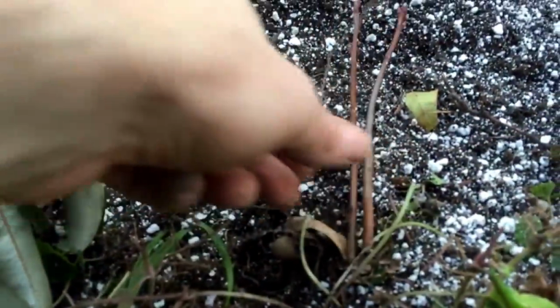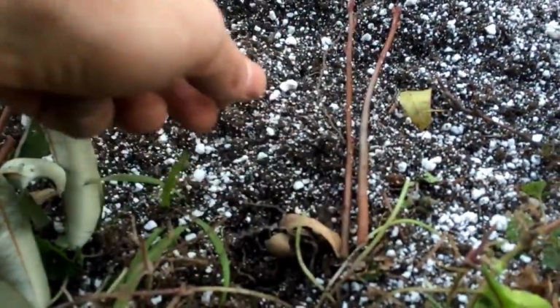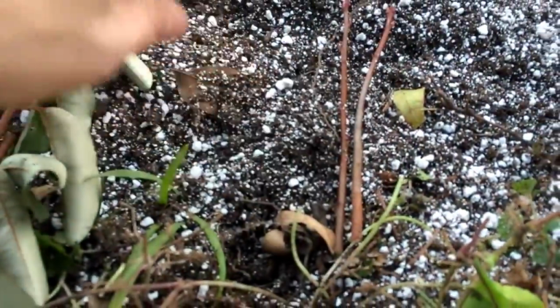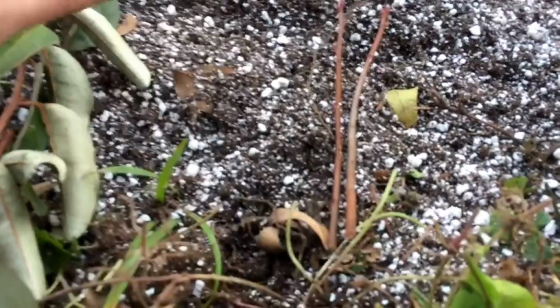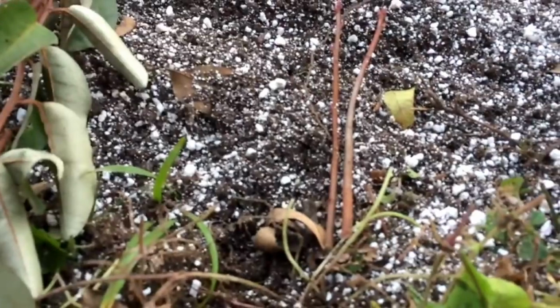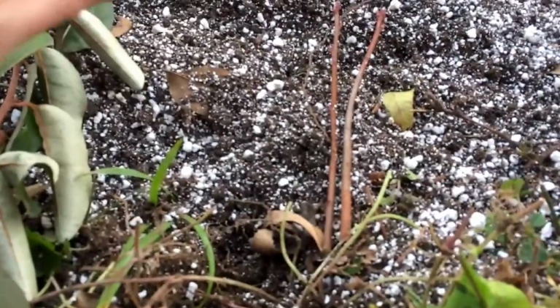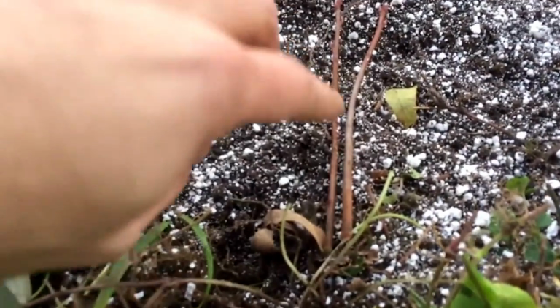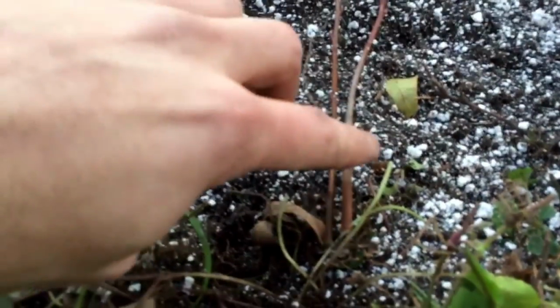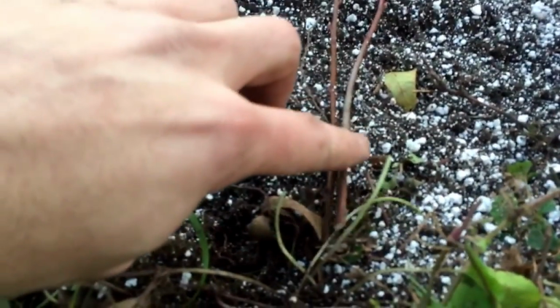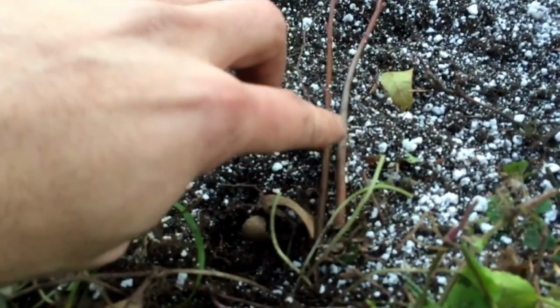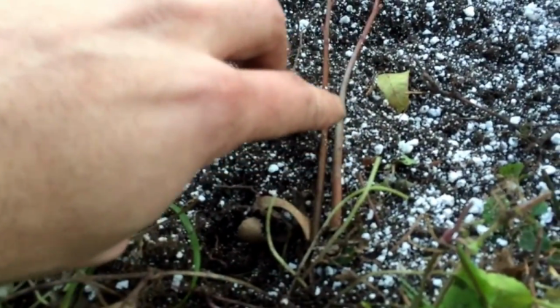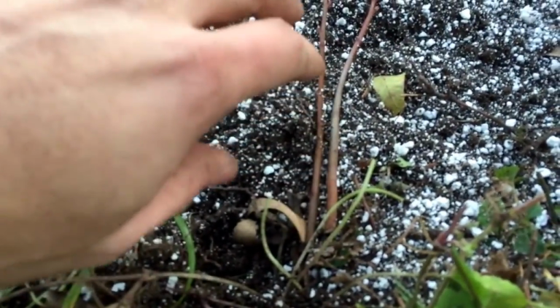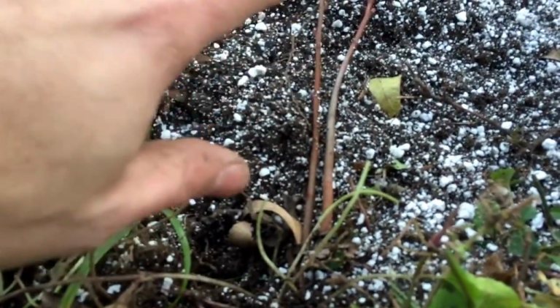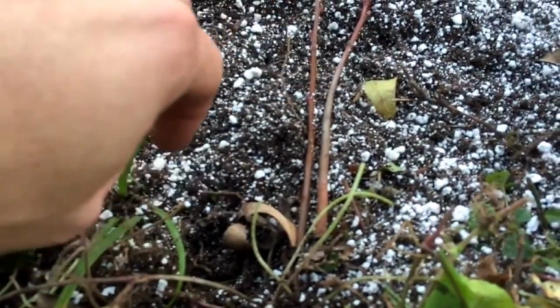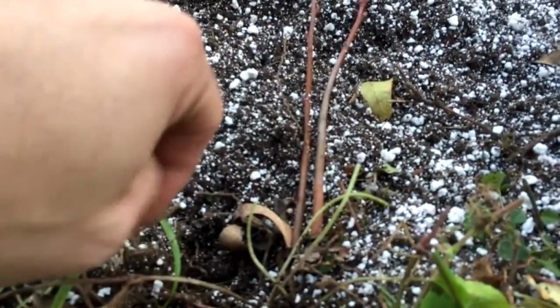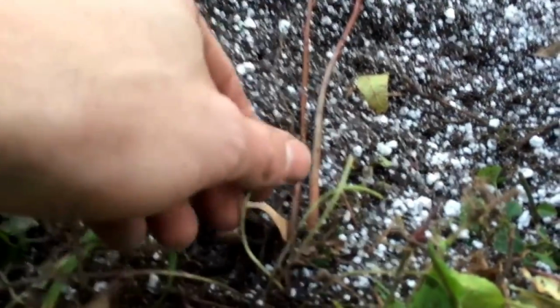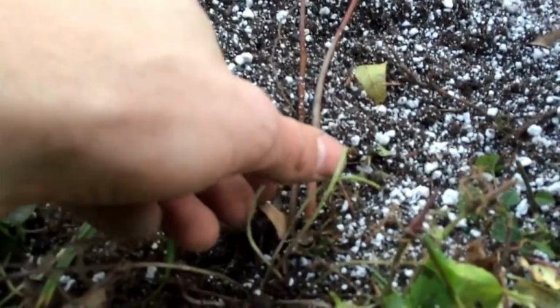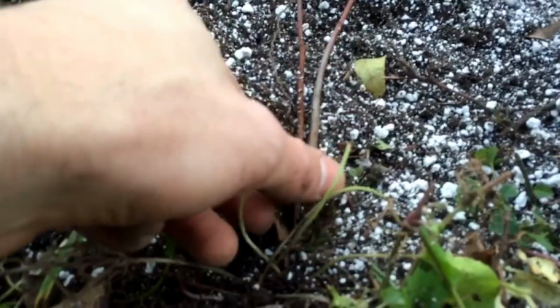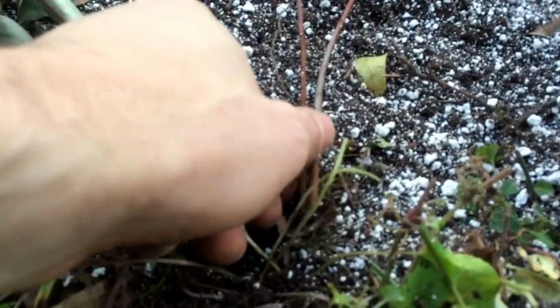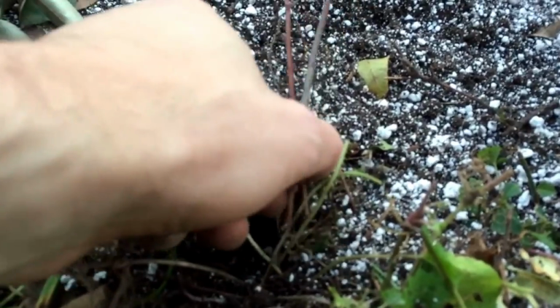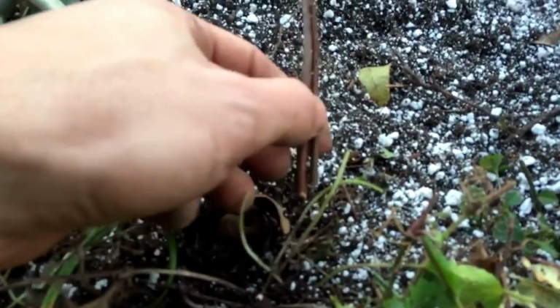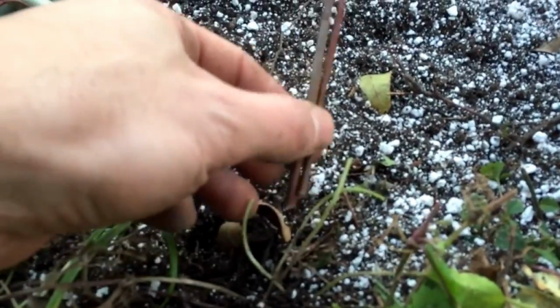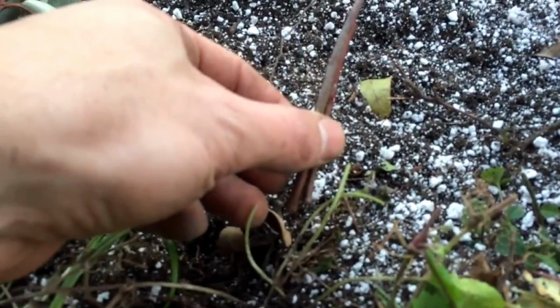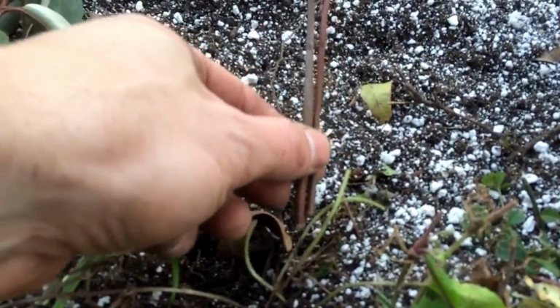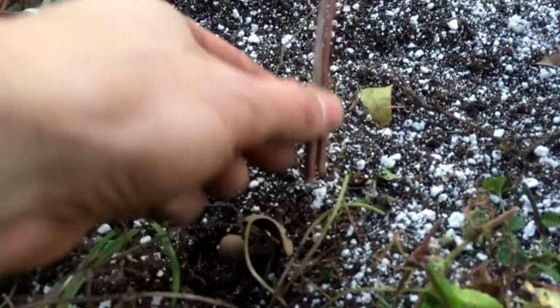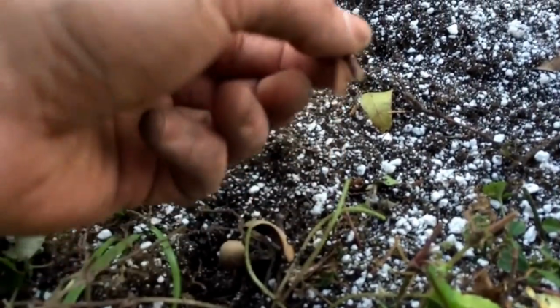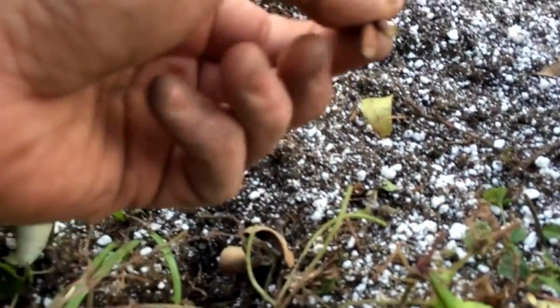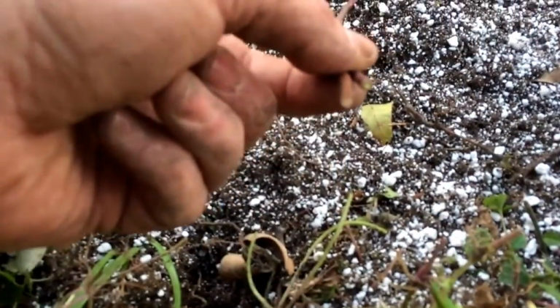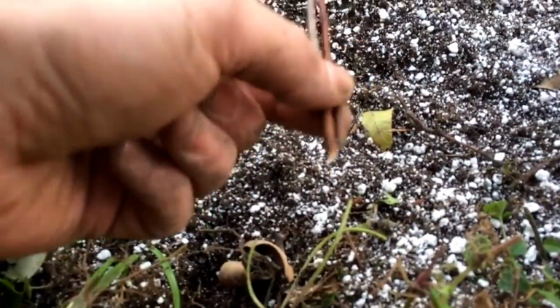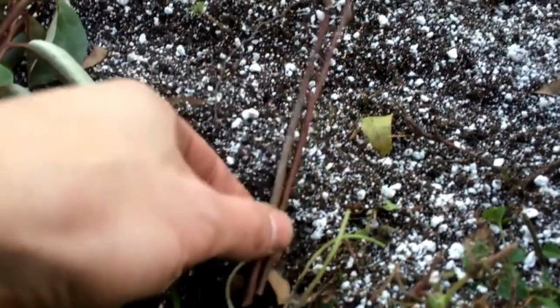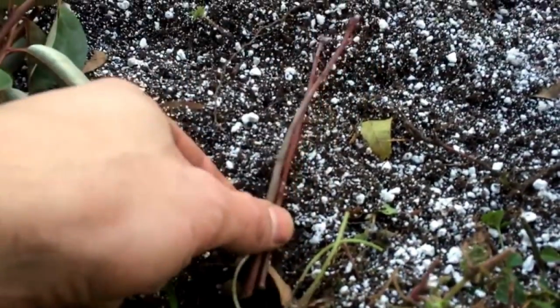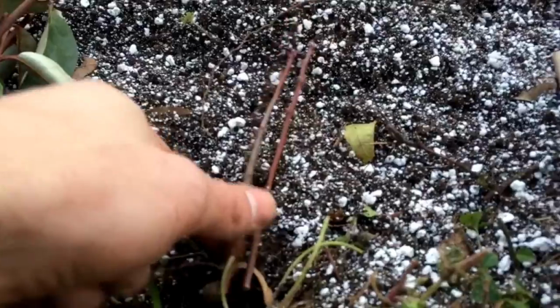So that is really thin — these might not work. This is a running serviceberry, so it's a low growing variety. It's fairly rare, so I'm trying to propagate it, but this is all I could get off of it. Really thin, so may not work.